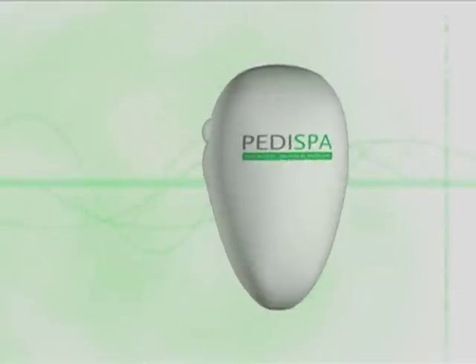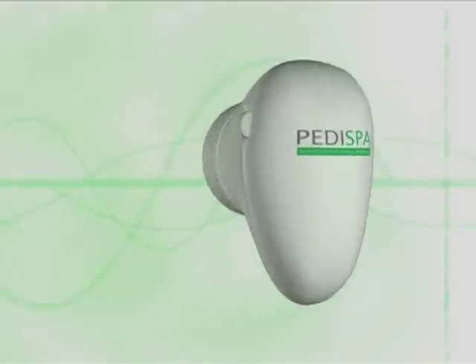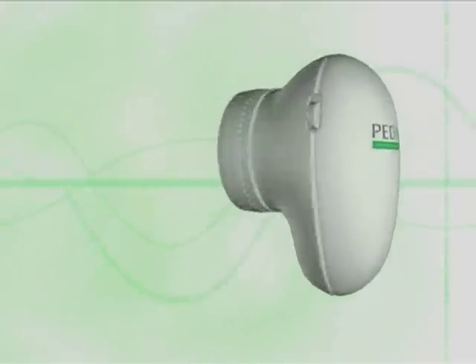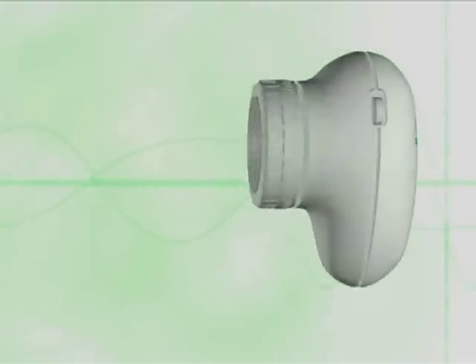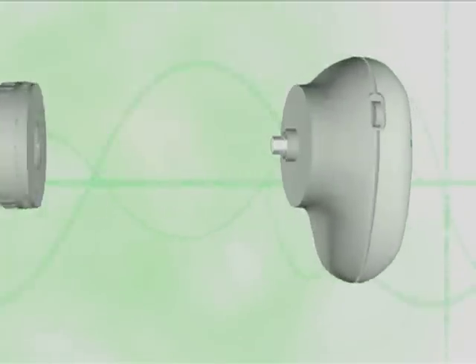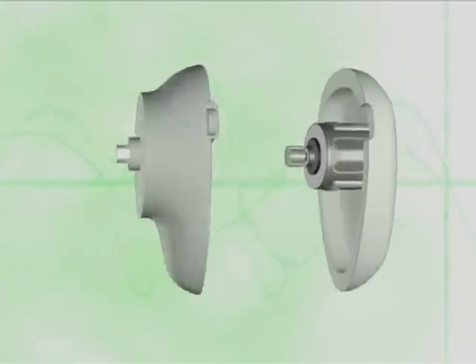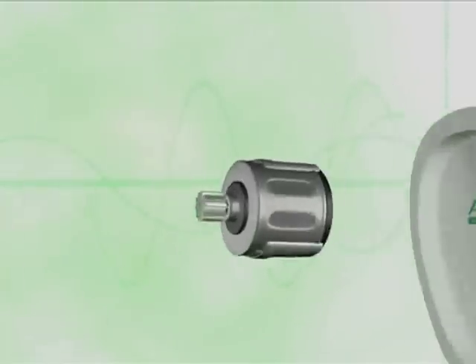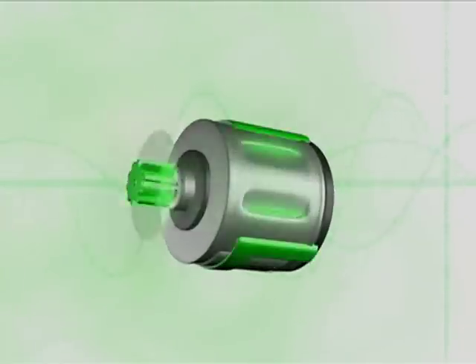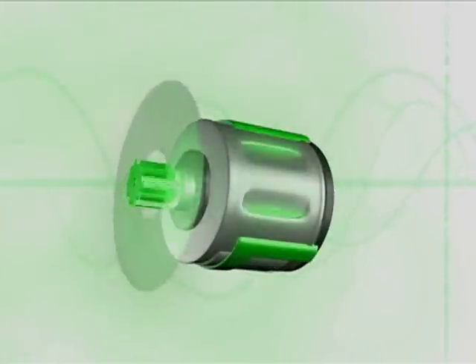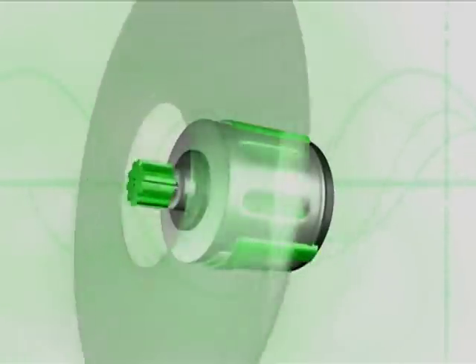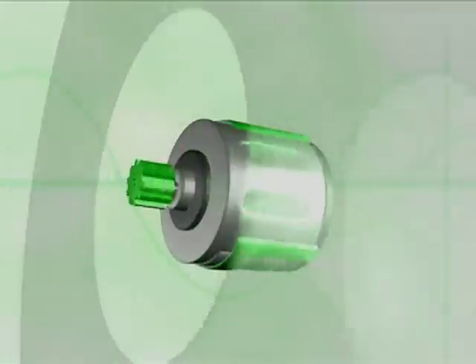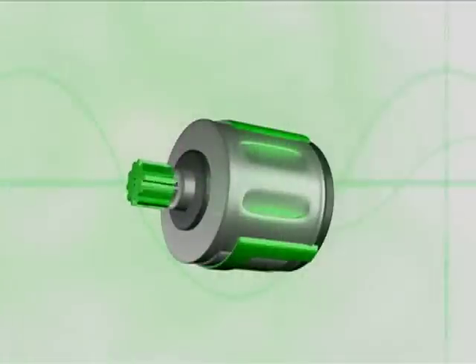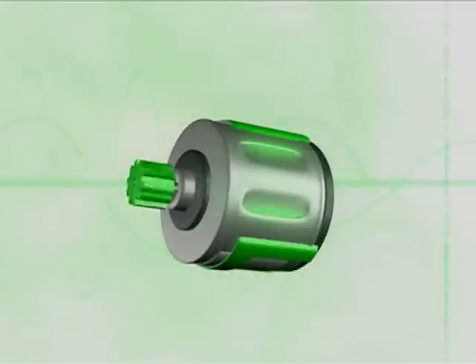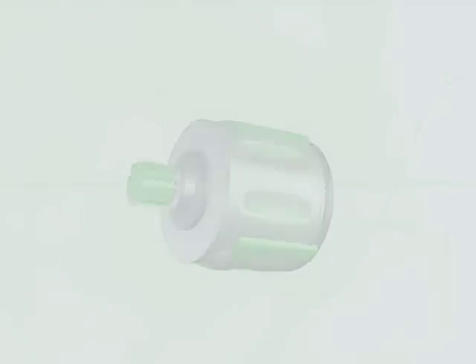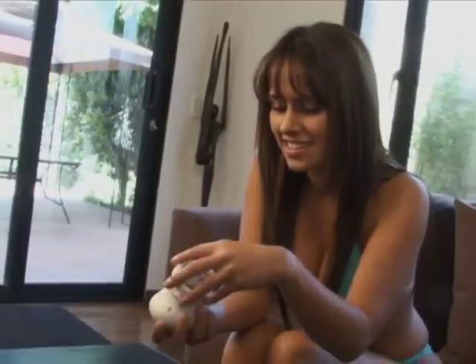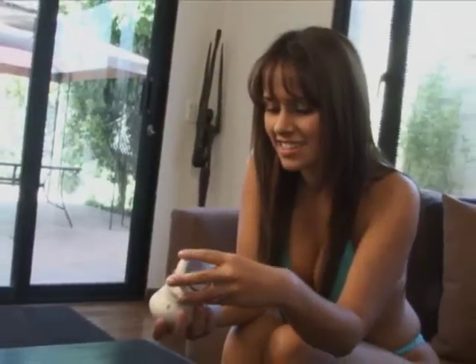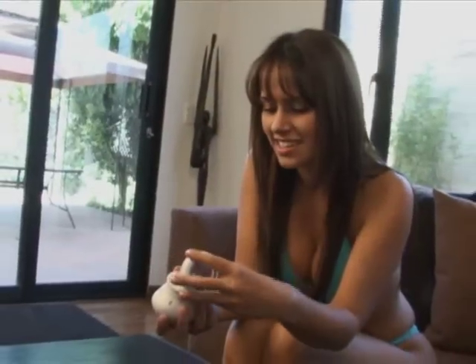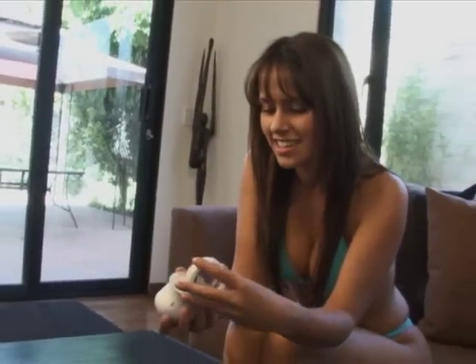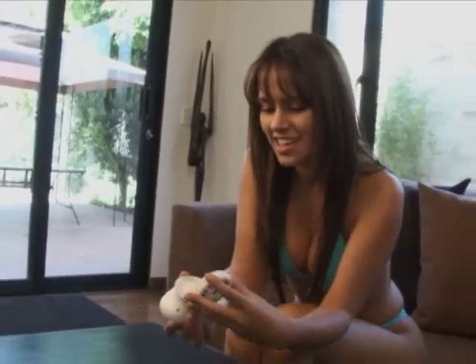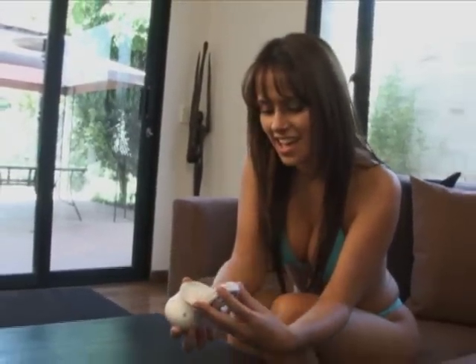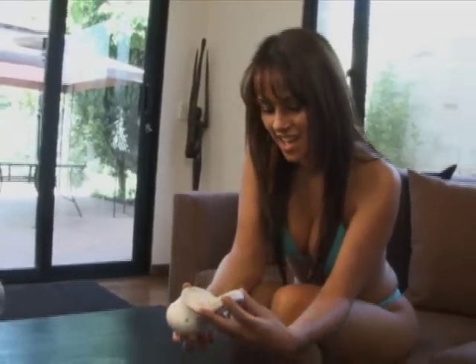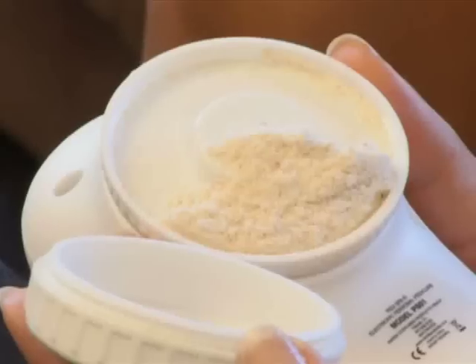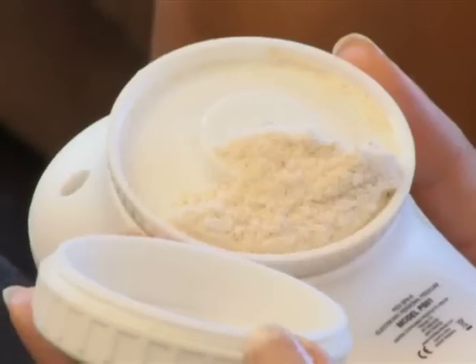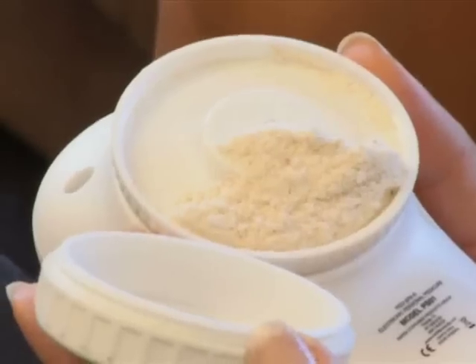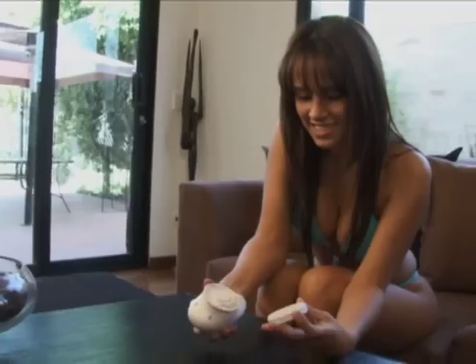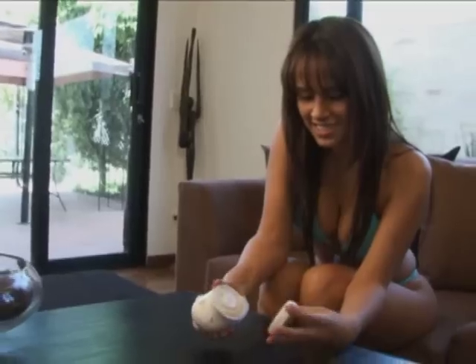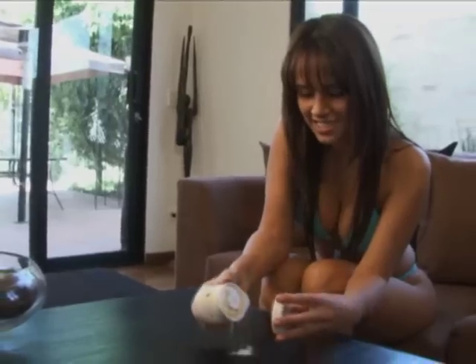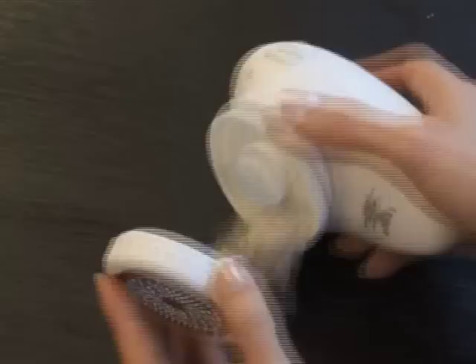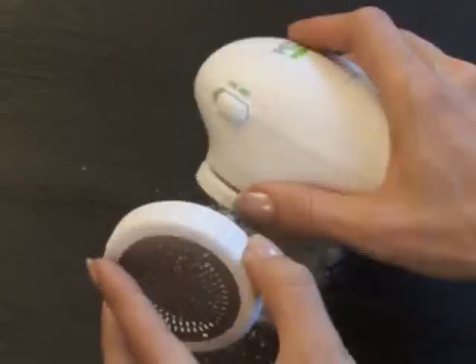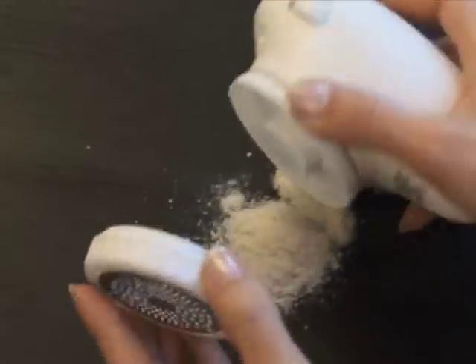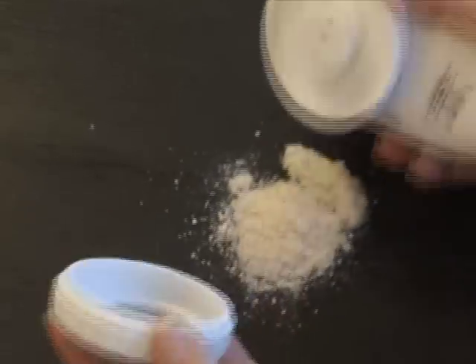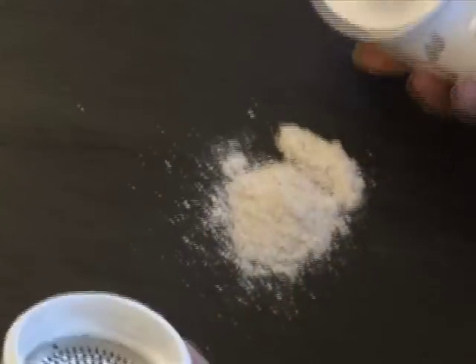And thanks to its motorized rotating mechanism, it takes no effort at all. All the old skin shavings are kept inside for an easy disposal.